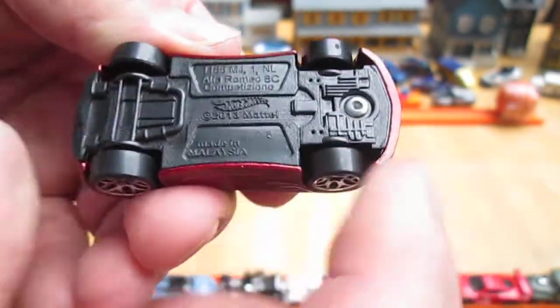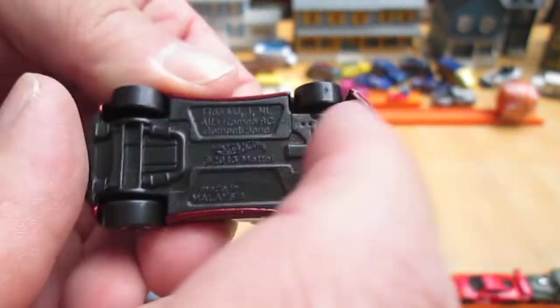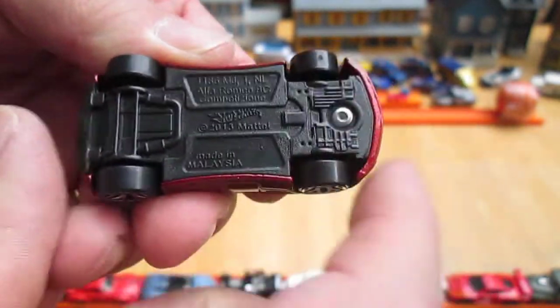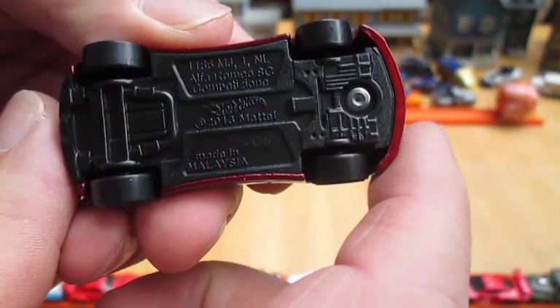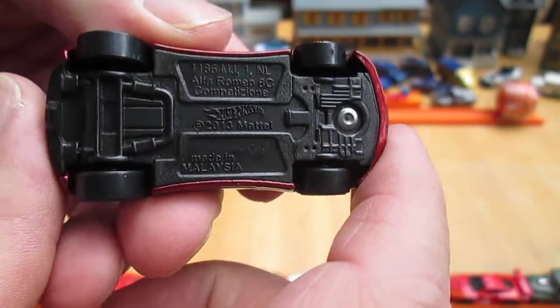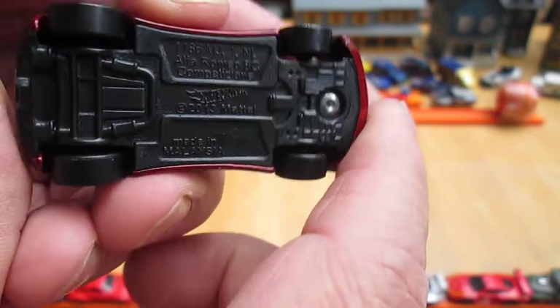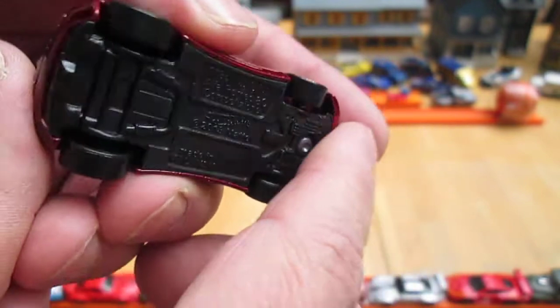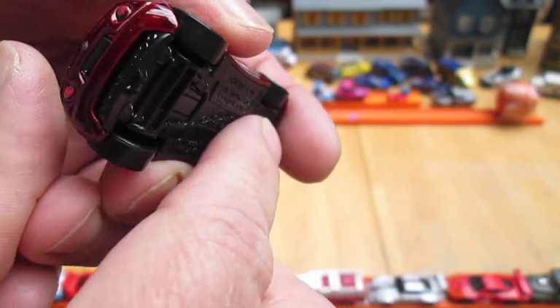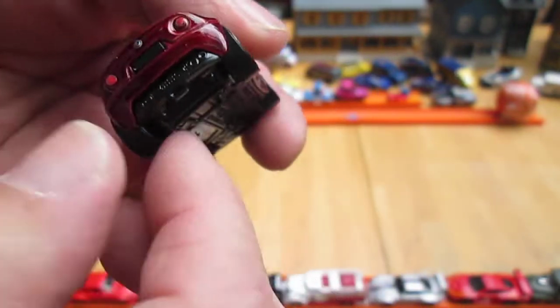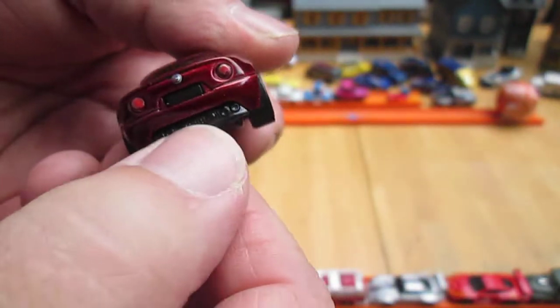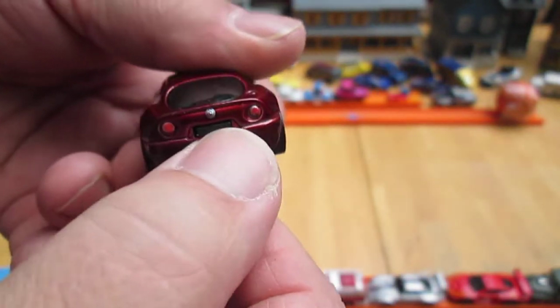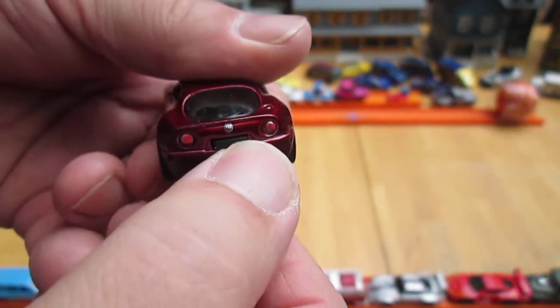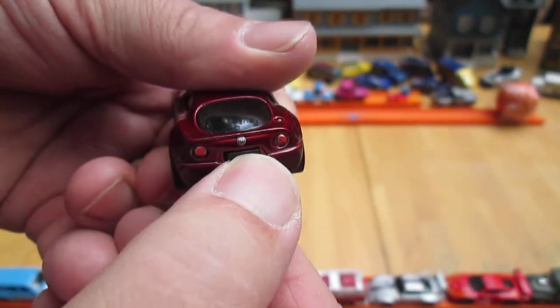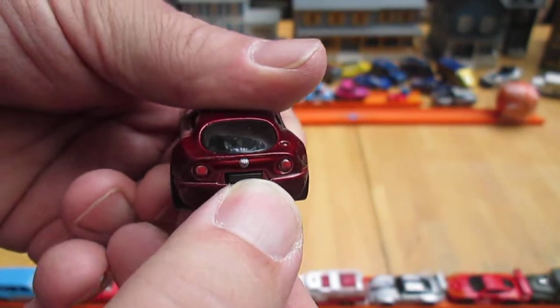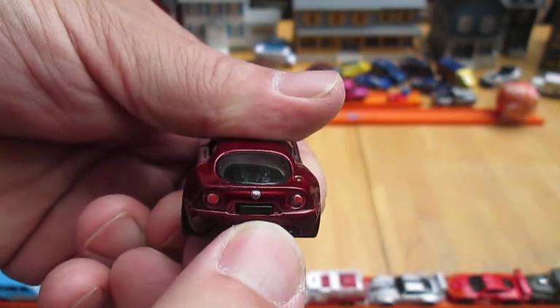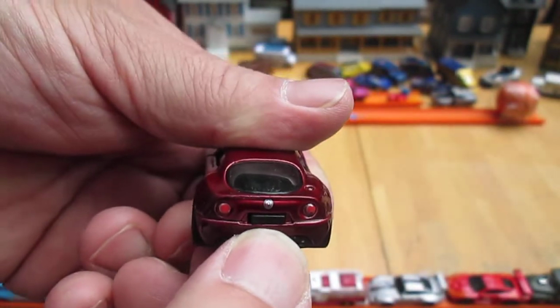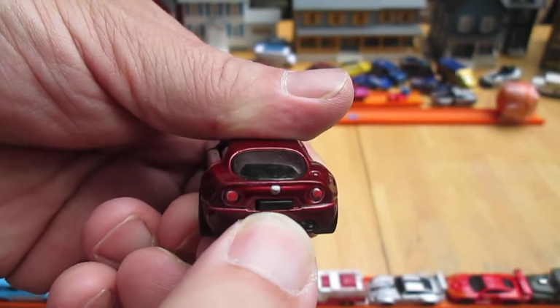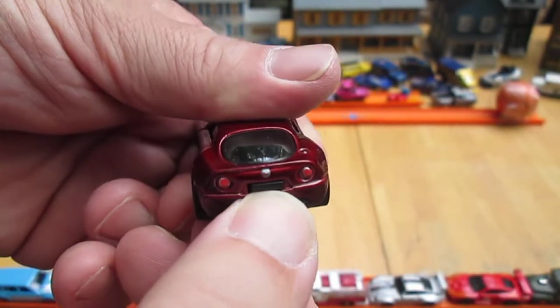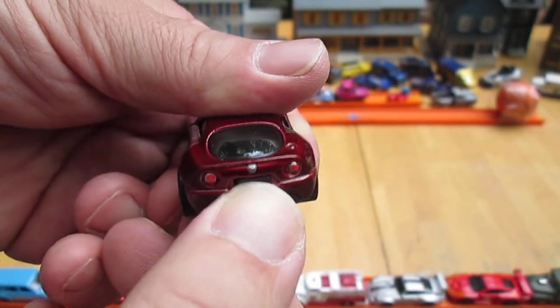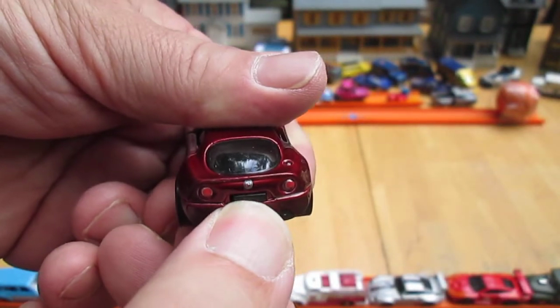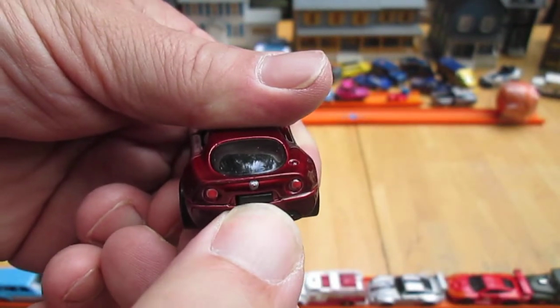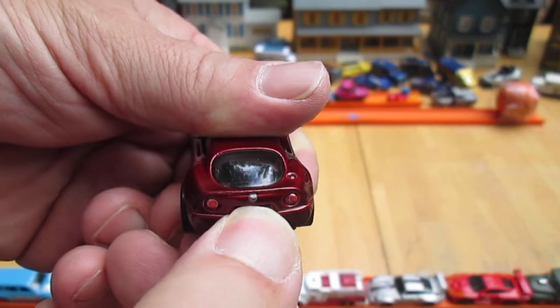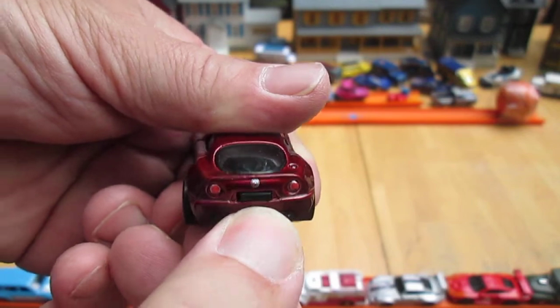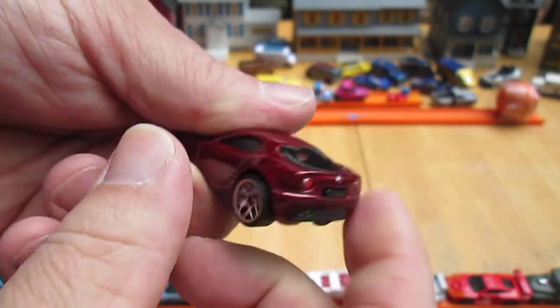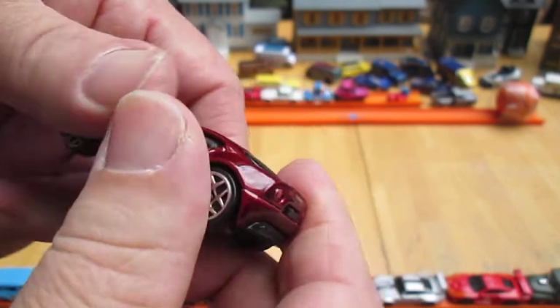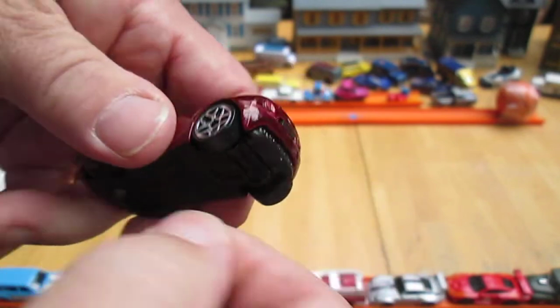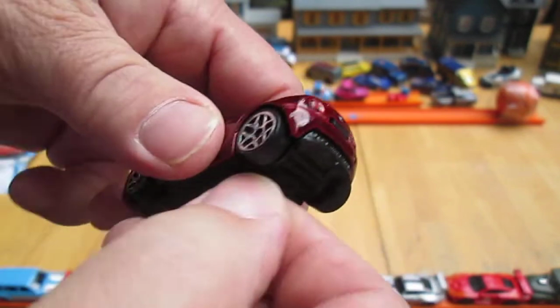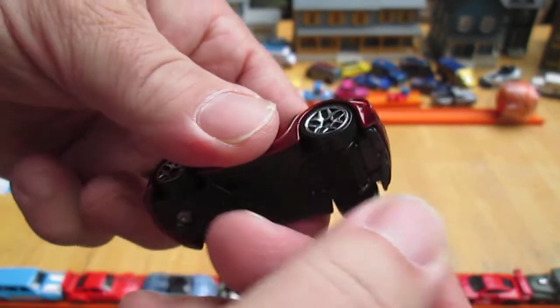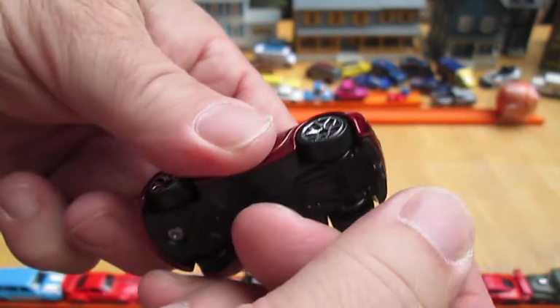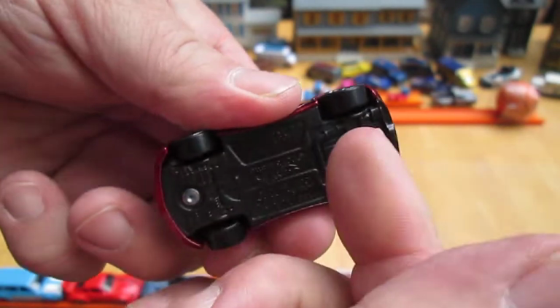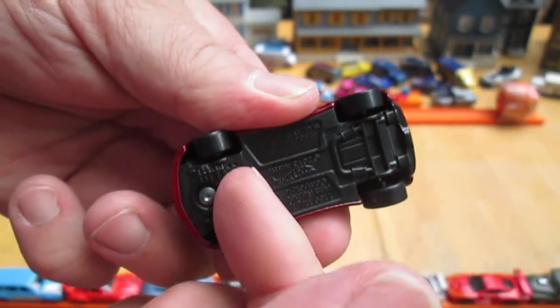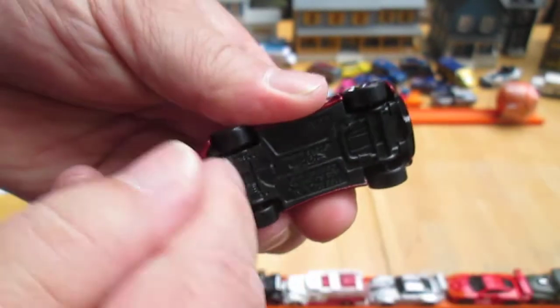One rivet this time, which means it hooks somewhere. There it is, right there. Hook it in like that. And then...